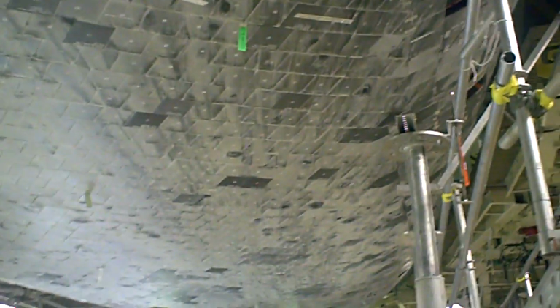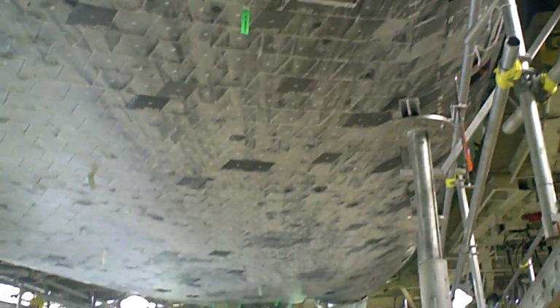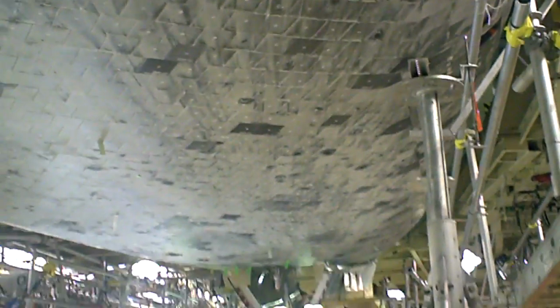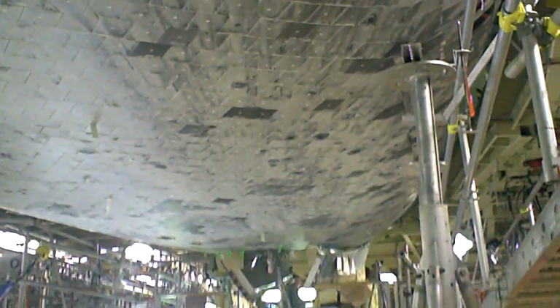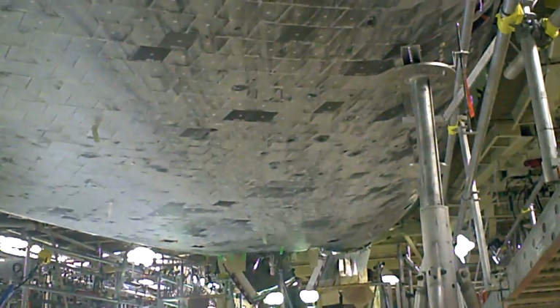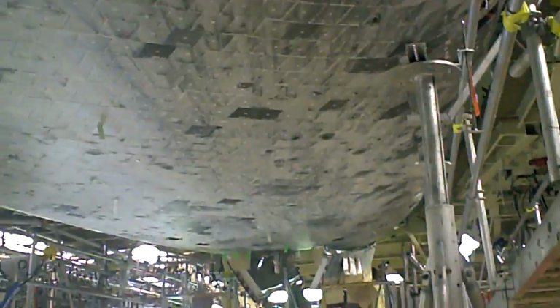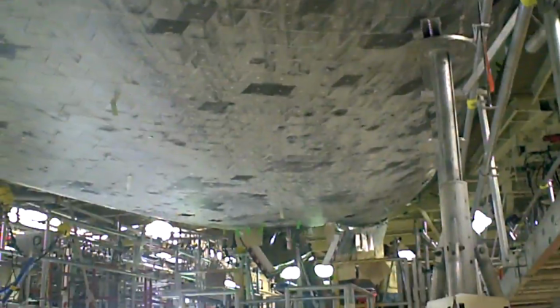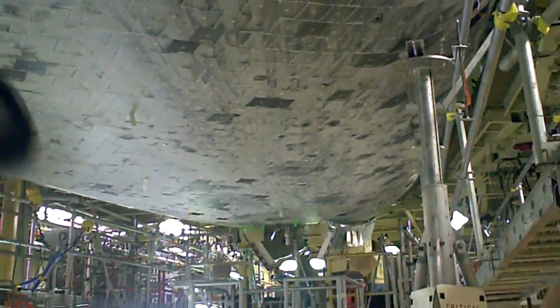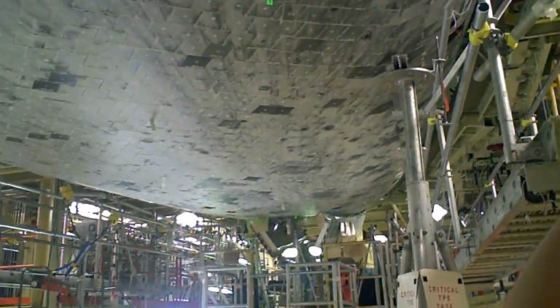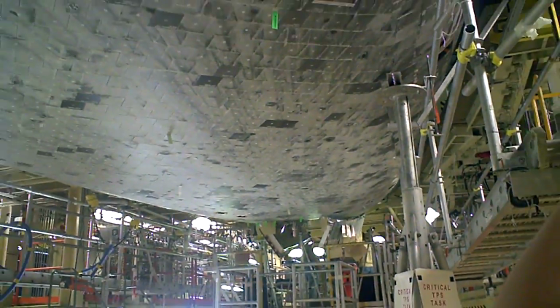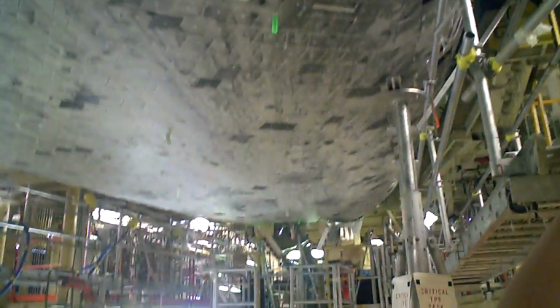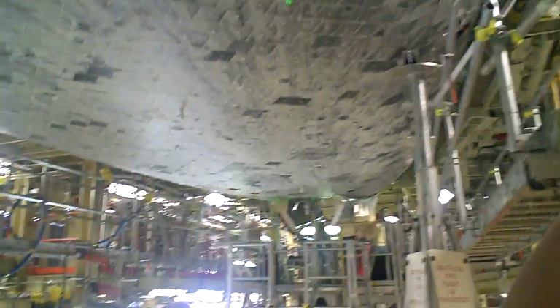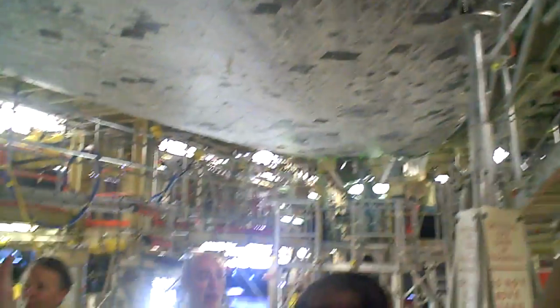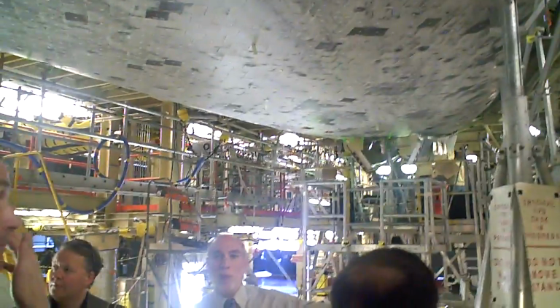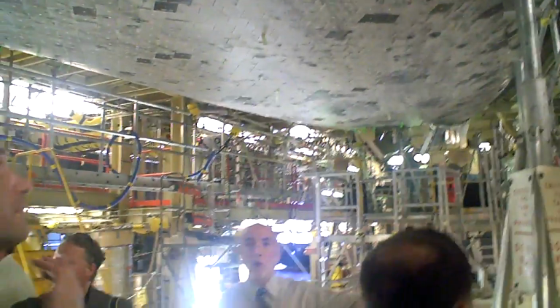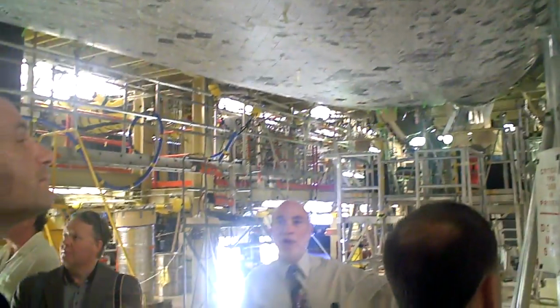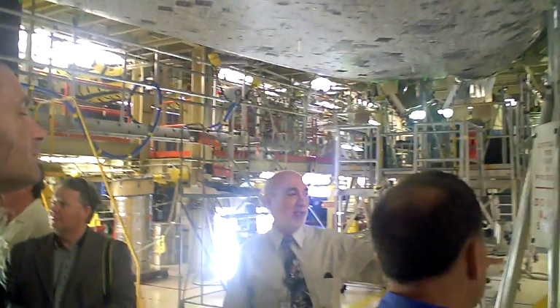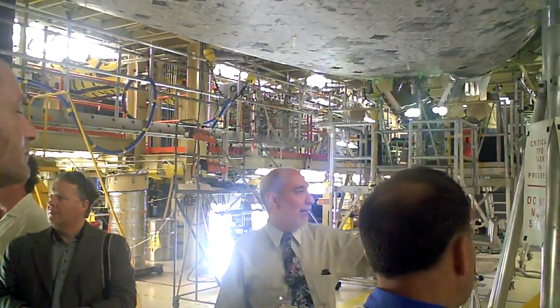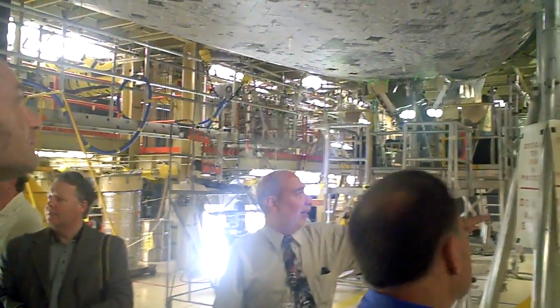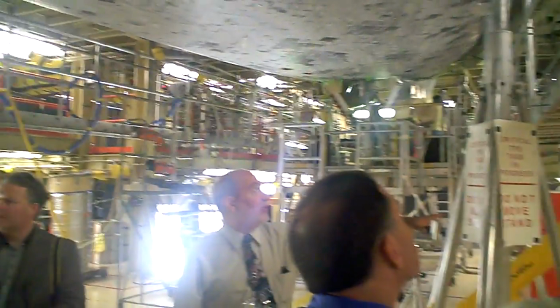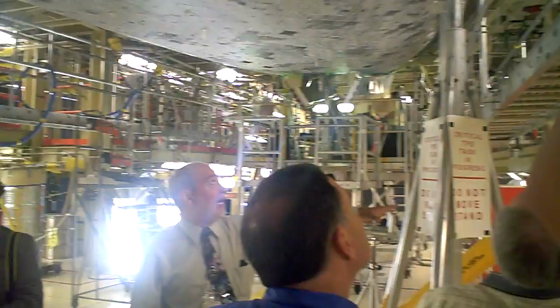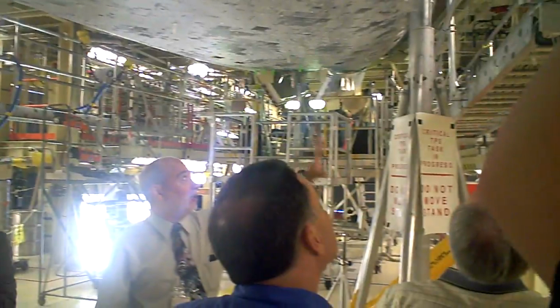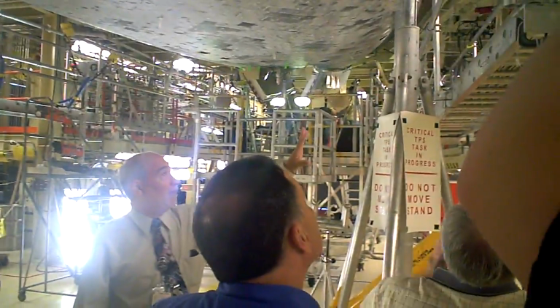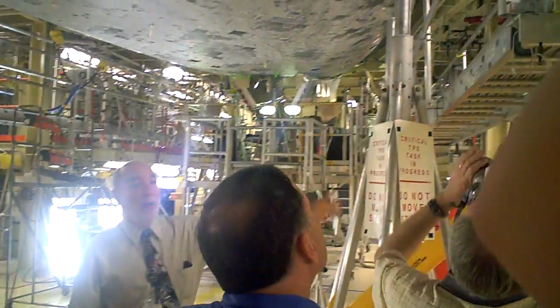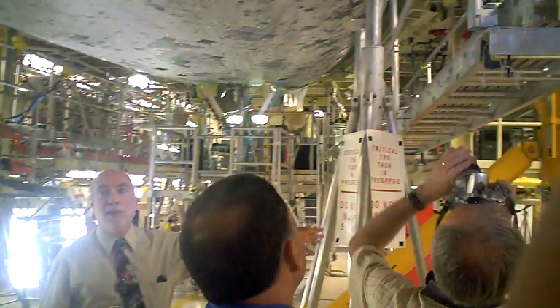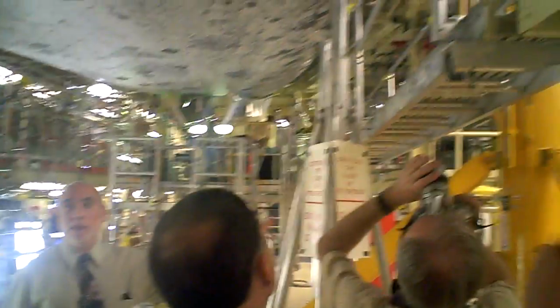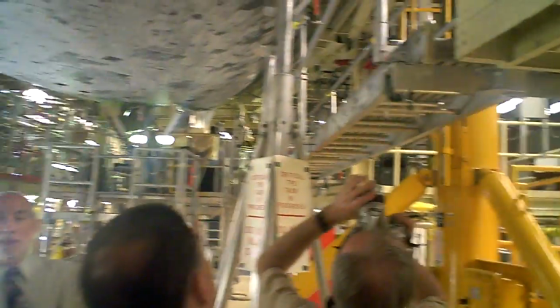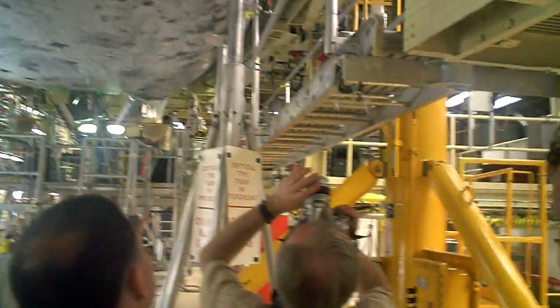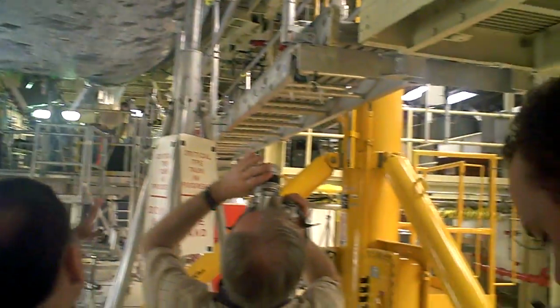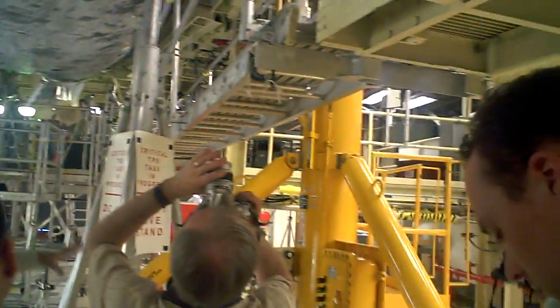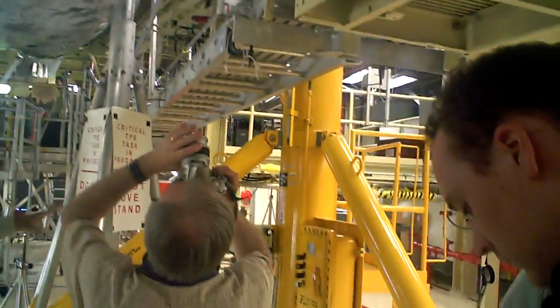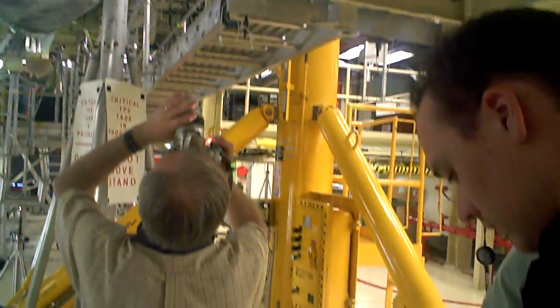Remember when we were in the Vehicle Assembly Building, I pointed out some yellow or brown support equipment off to the side. Here's an example of one of the jack stands out in the east.